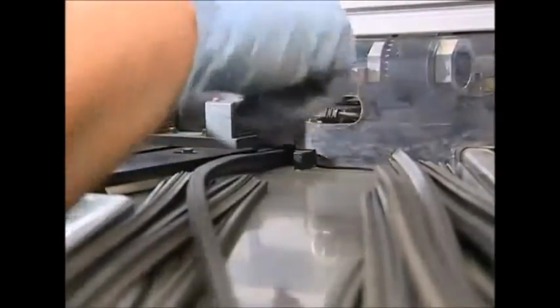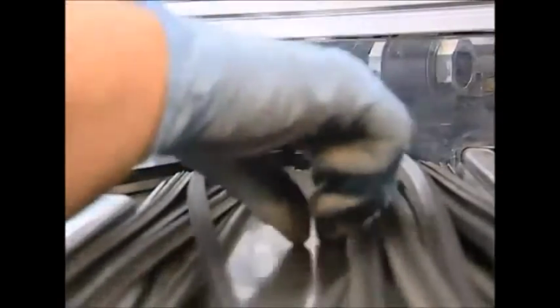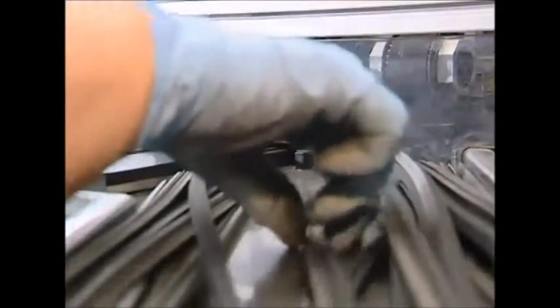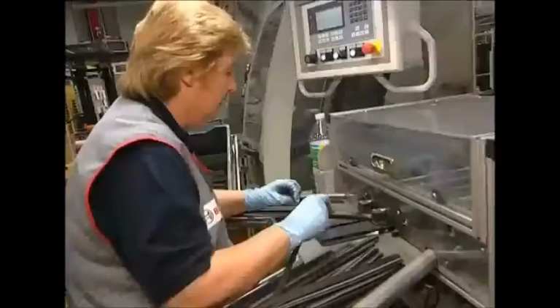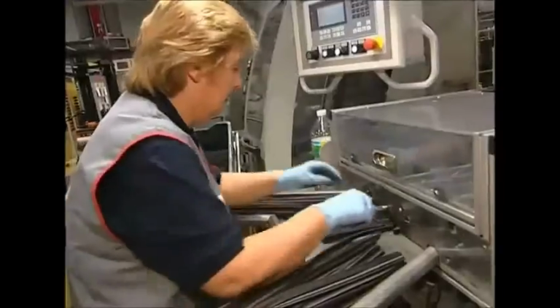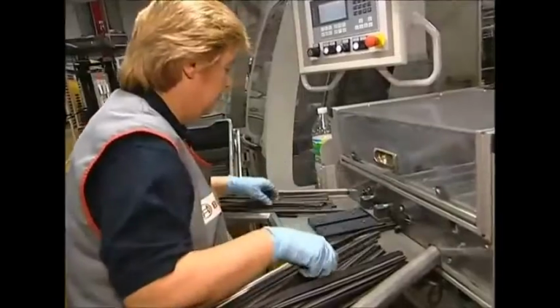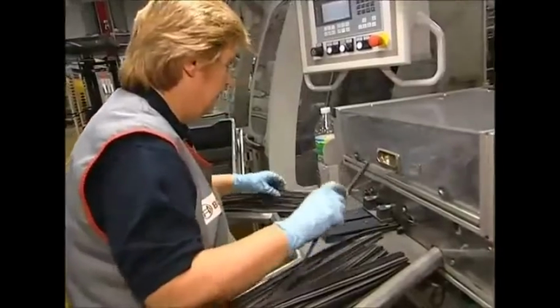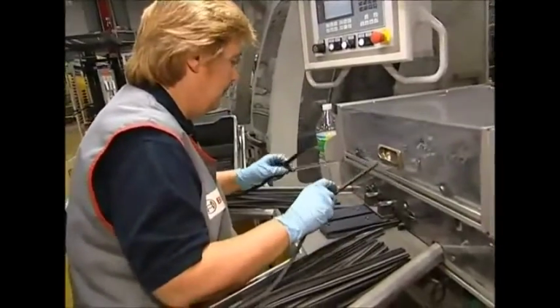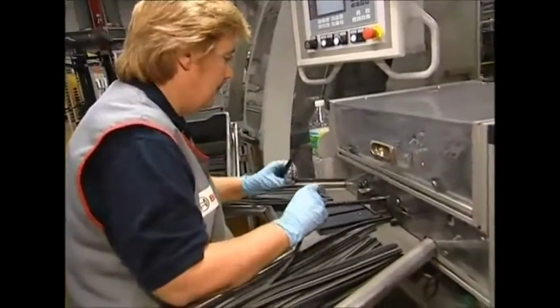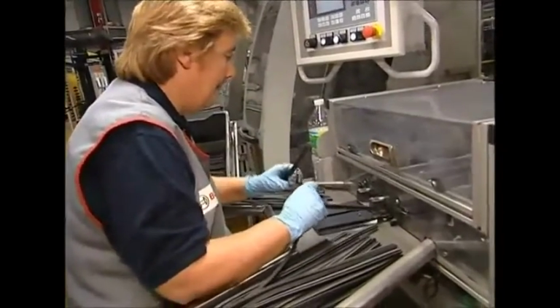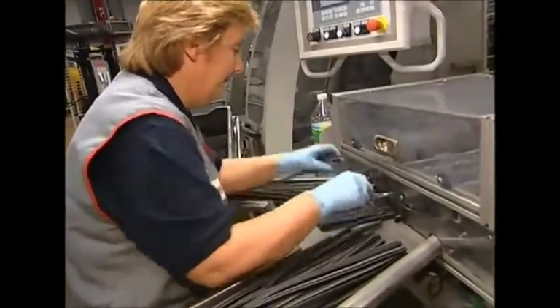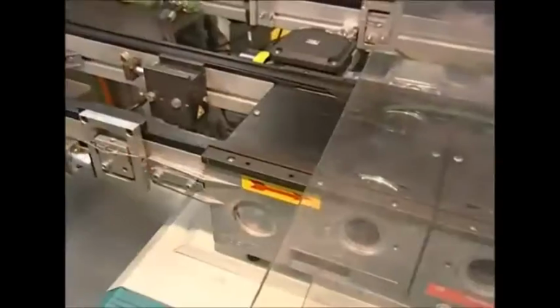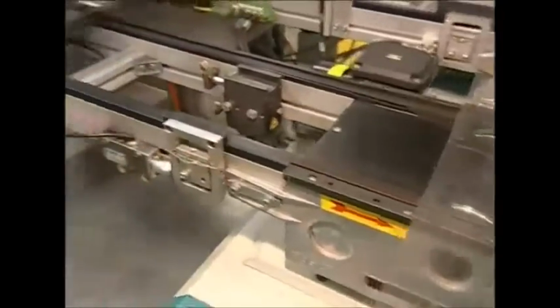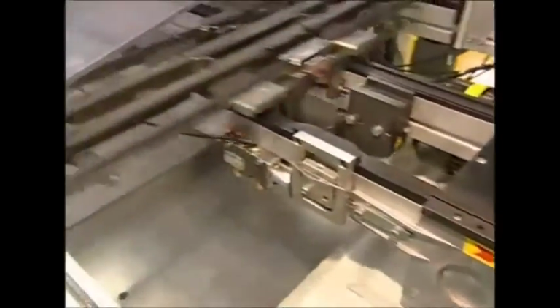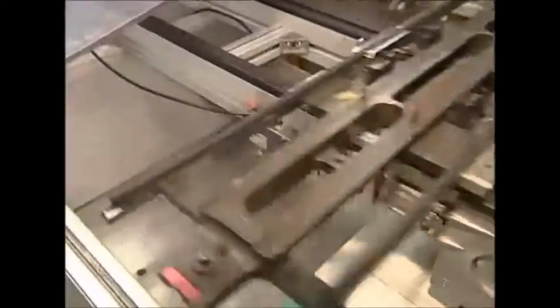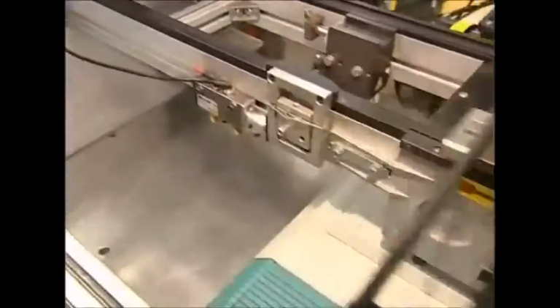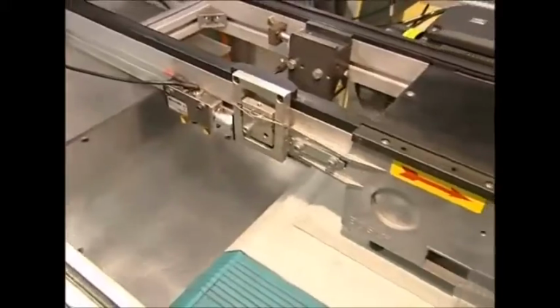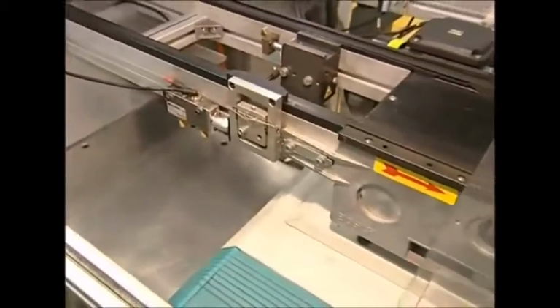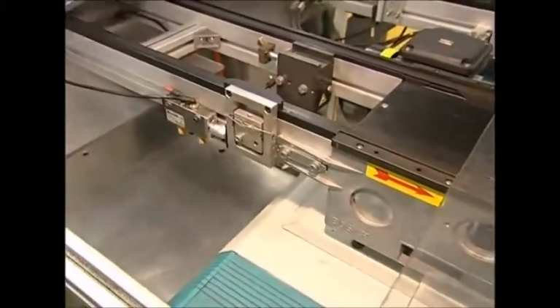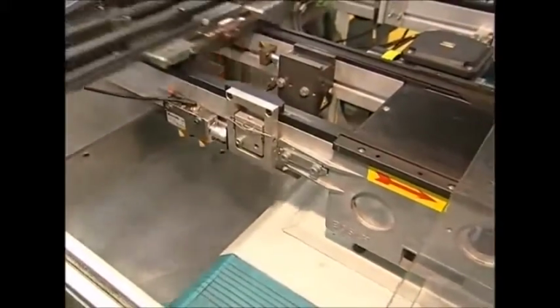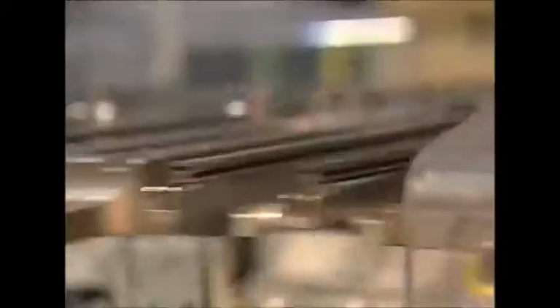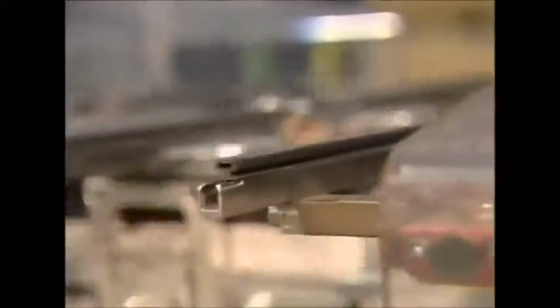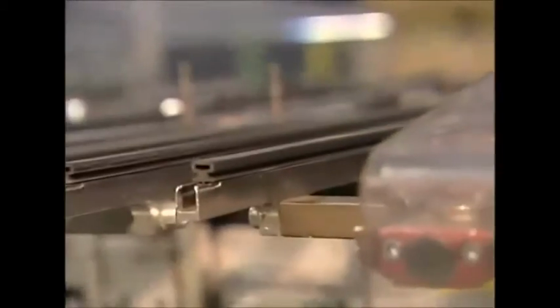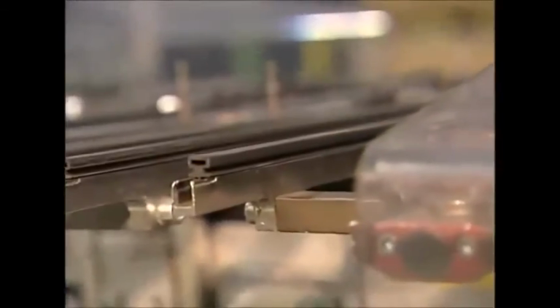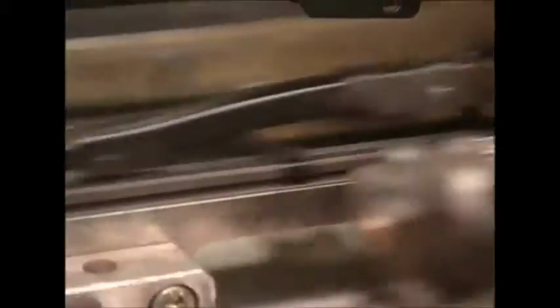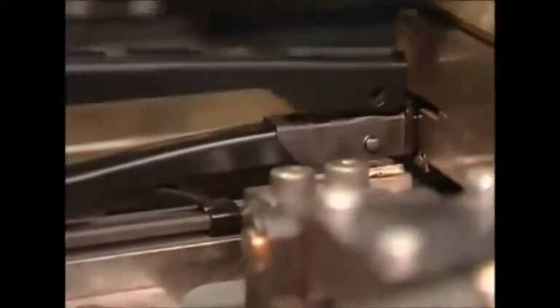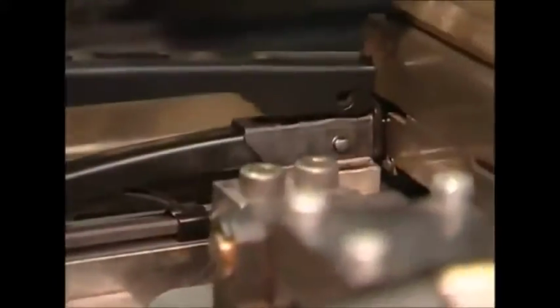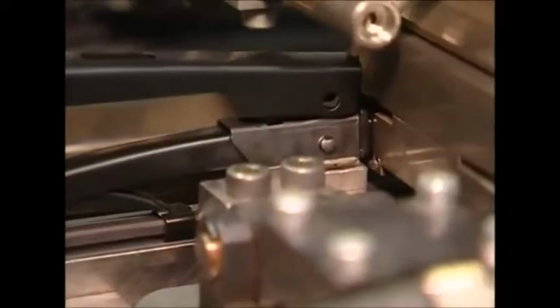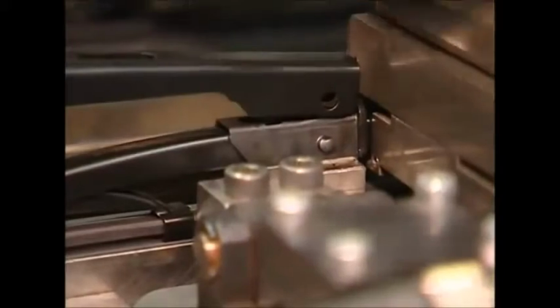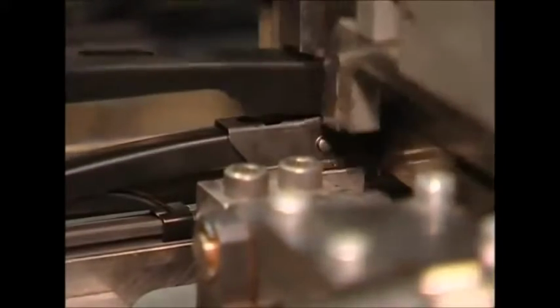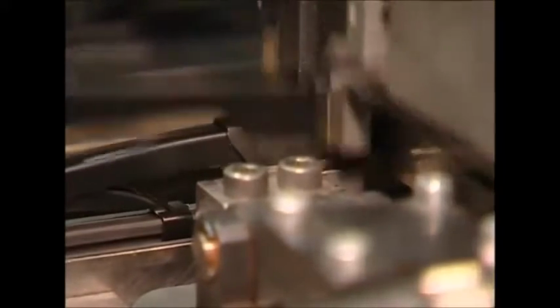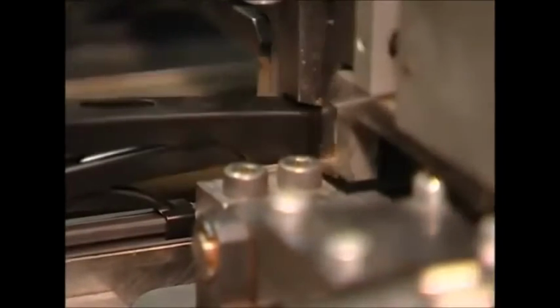This is an important but repetitive part of the job in the wiper factory. Her task is to feed fresh blades into the machine so they can be joined together with the arms. The robotic carrier will then slide the holders over the blades and clamp them into place.